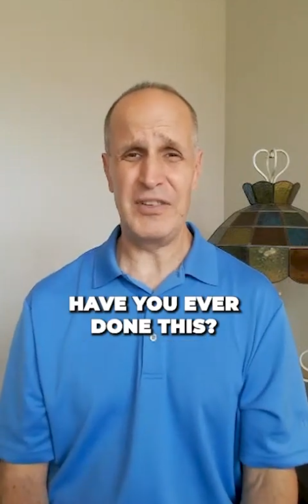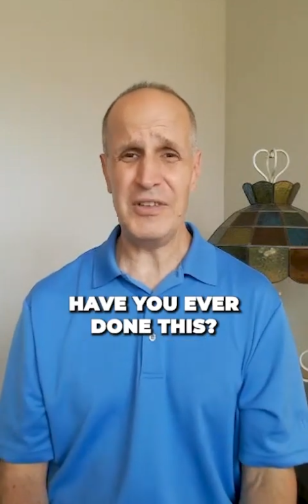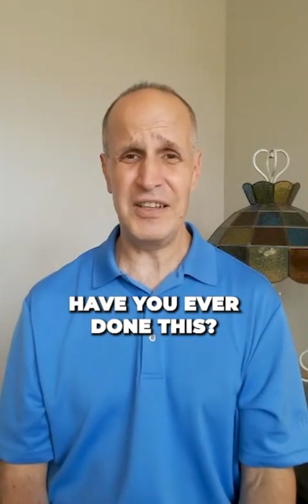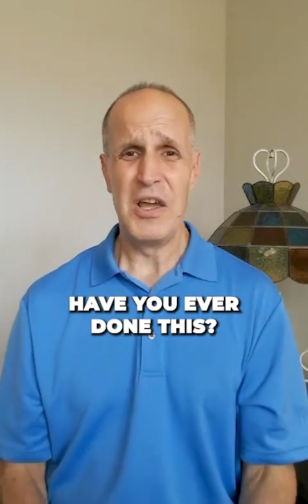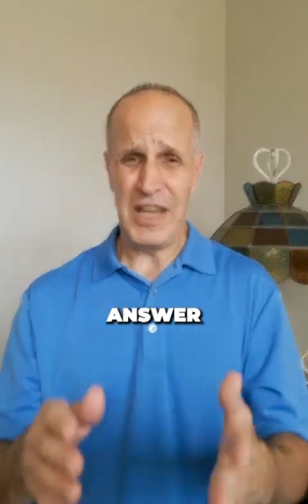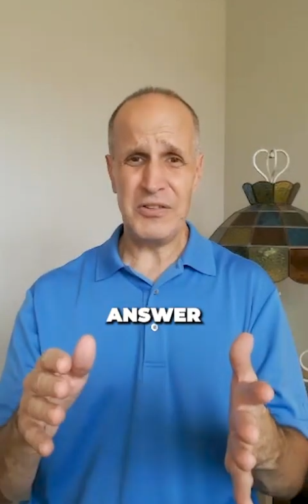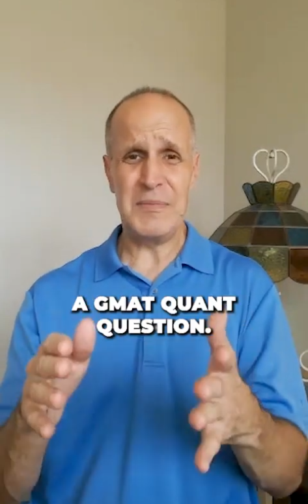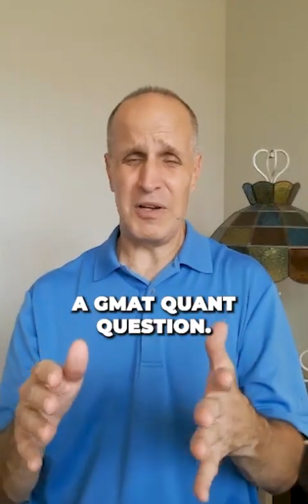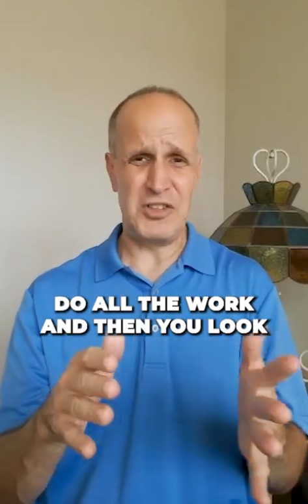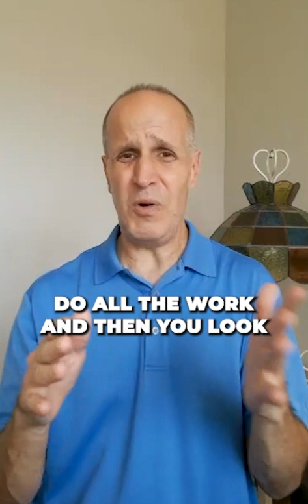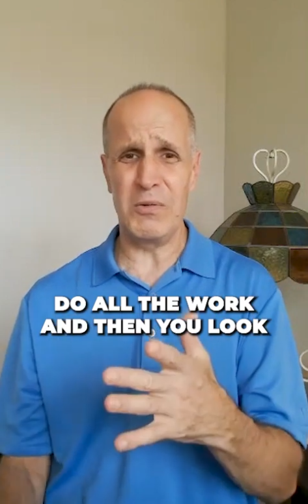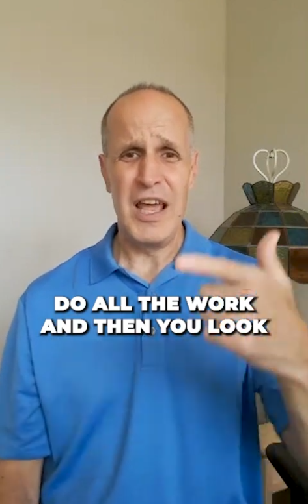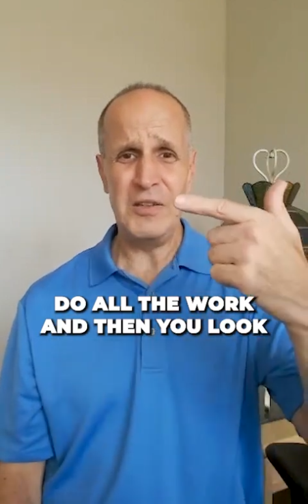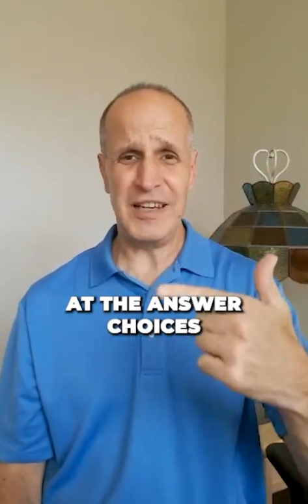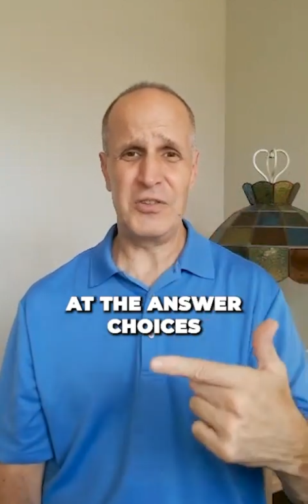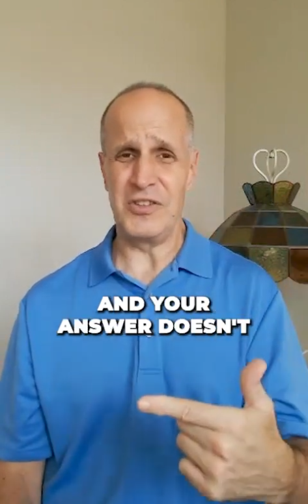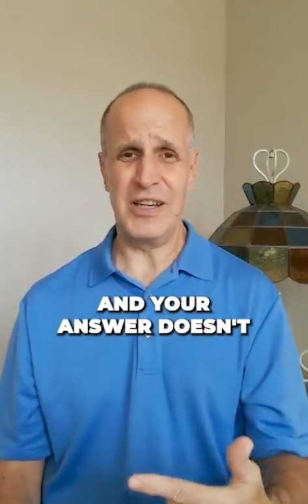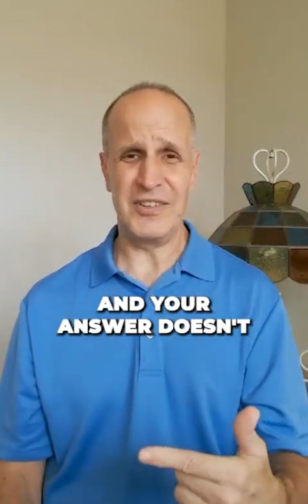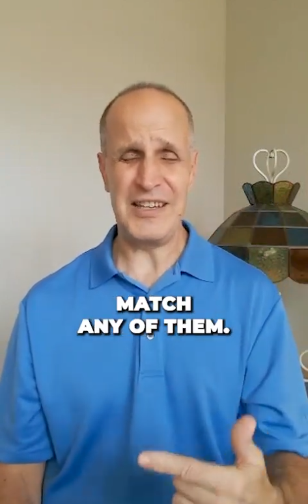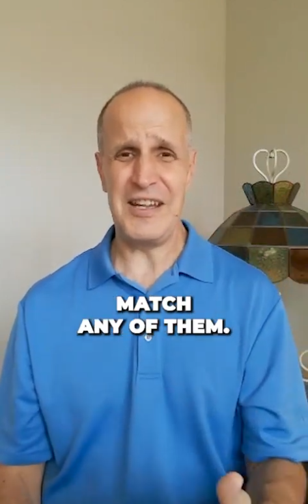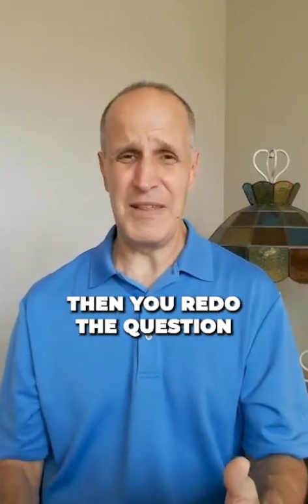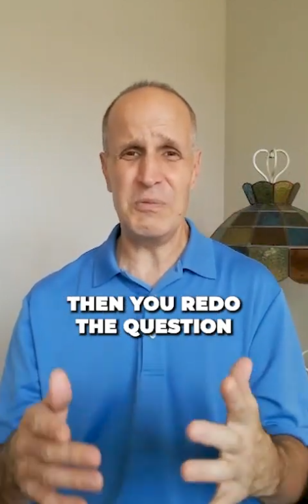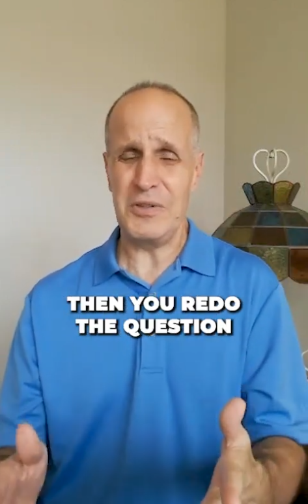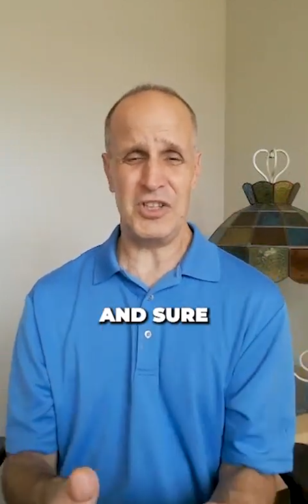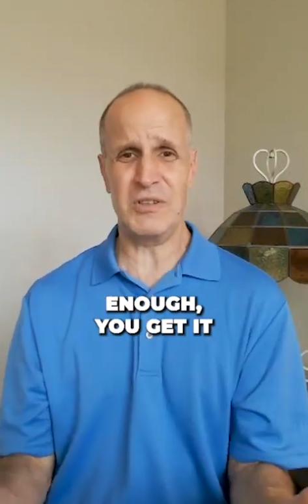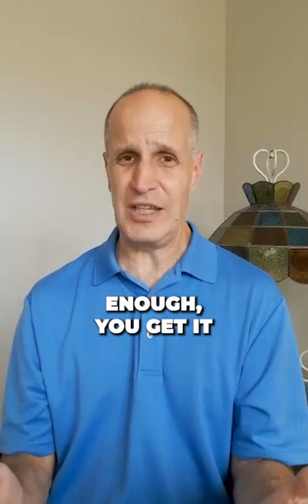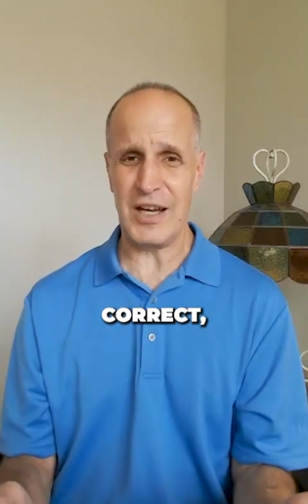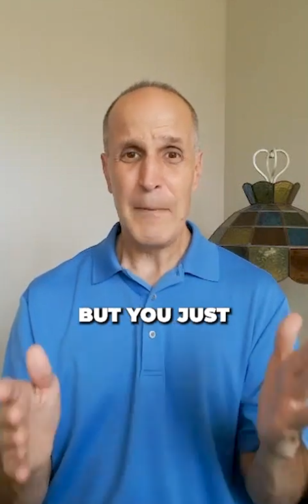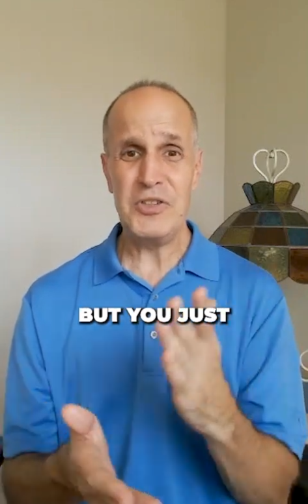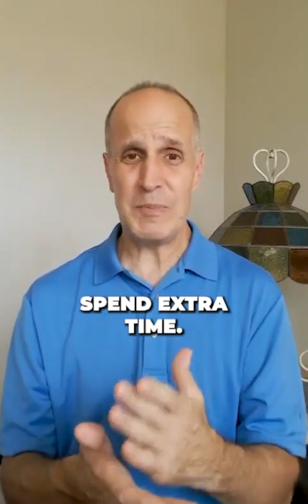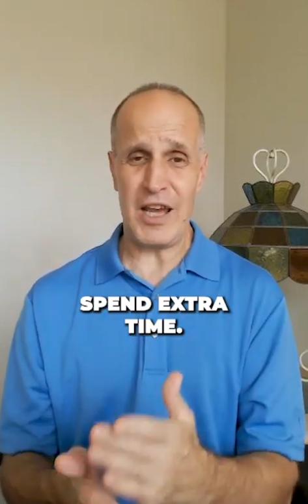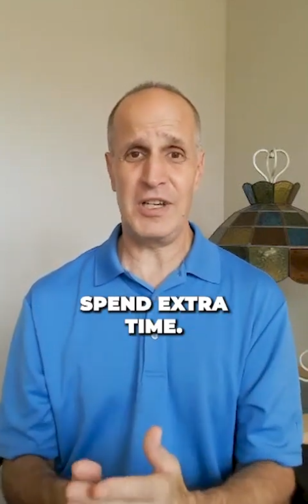Have you ever done this? You answer a GMAT Quant question, do all the work, and then you look at the answer choices and your answer doesn't match any of them. Then you redo the question, and sure enough you get it correct, but you just spent extra time.